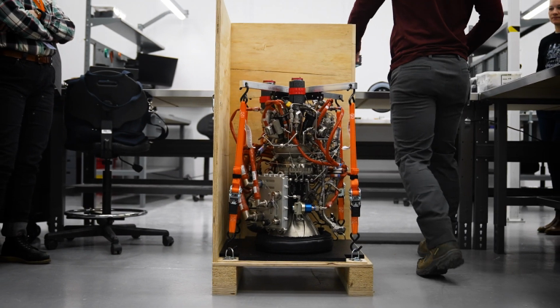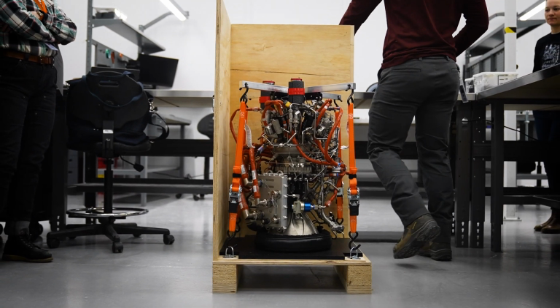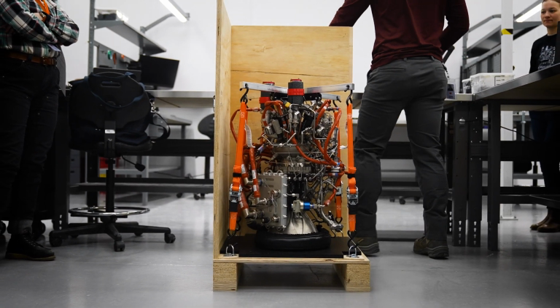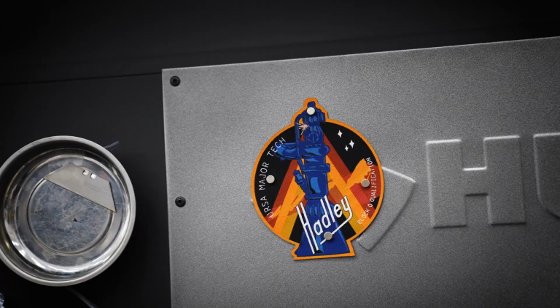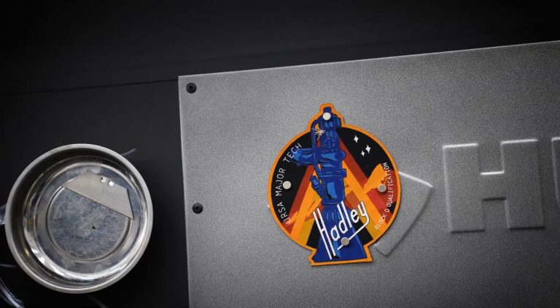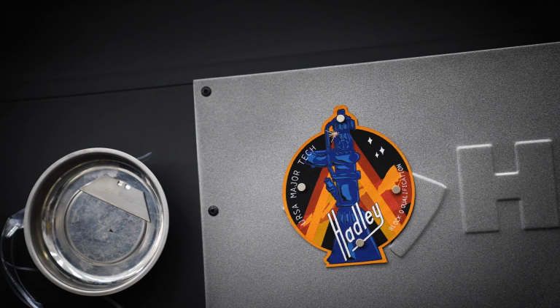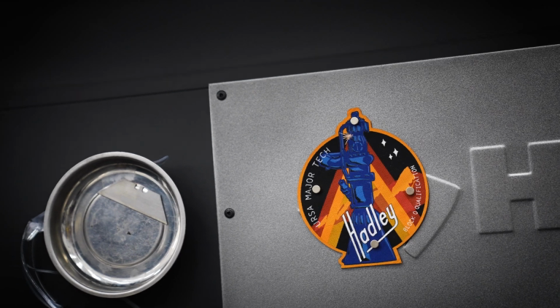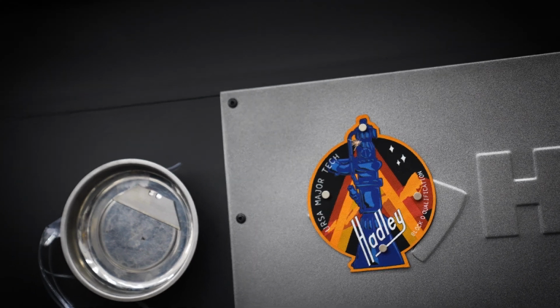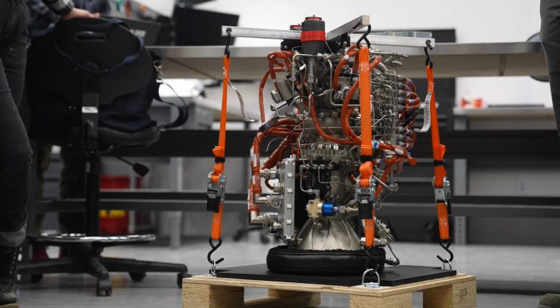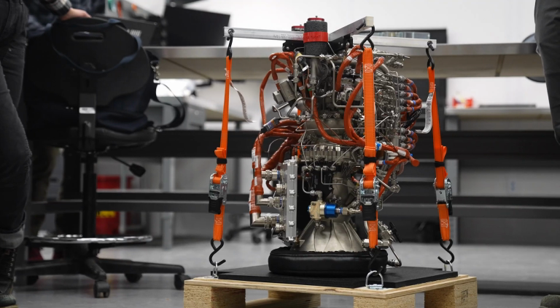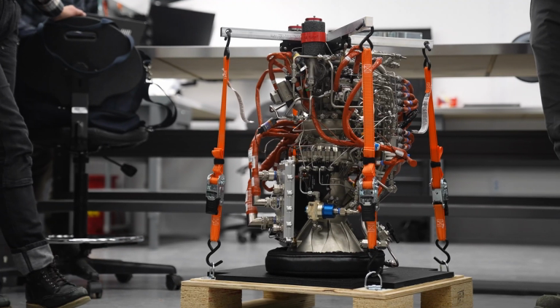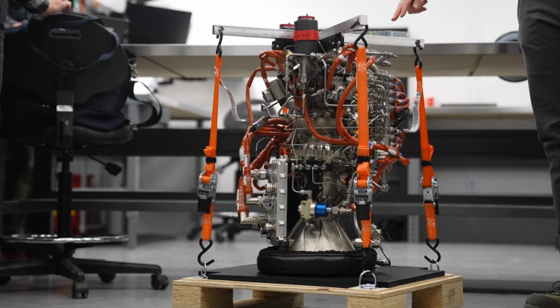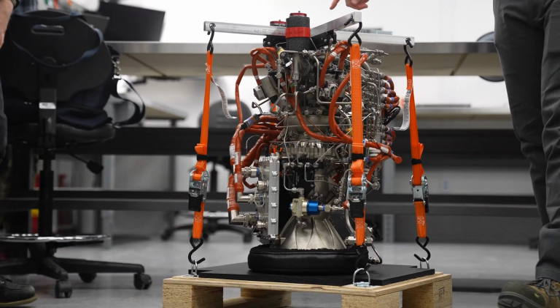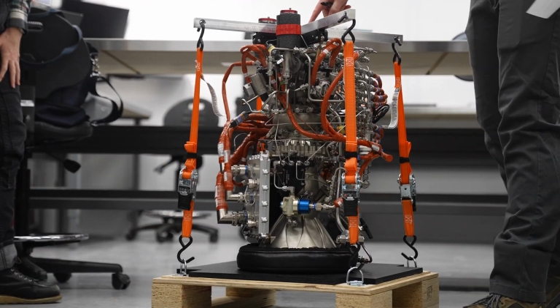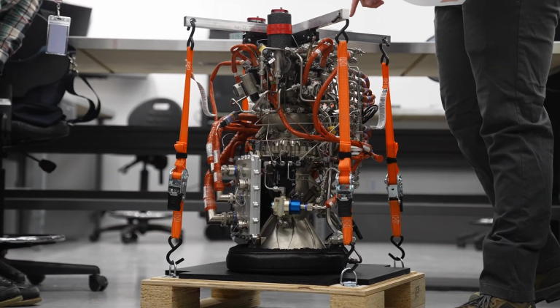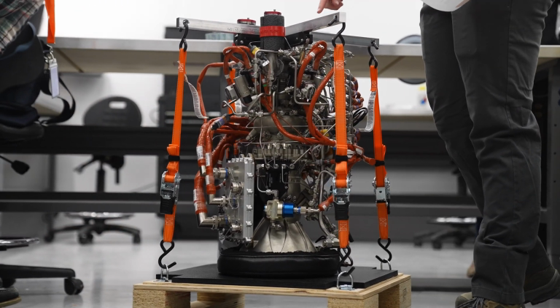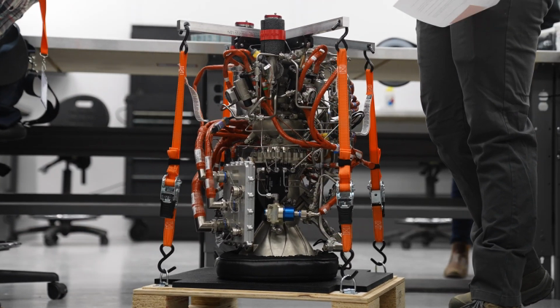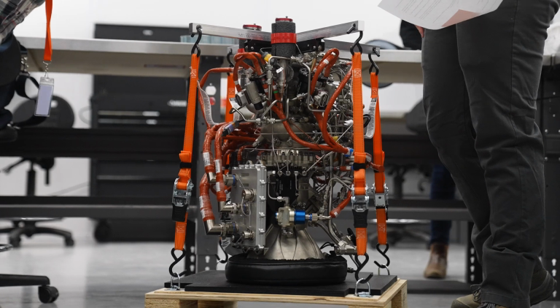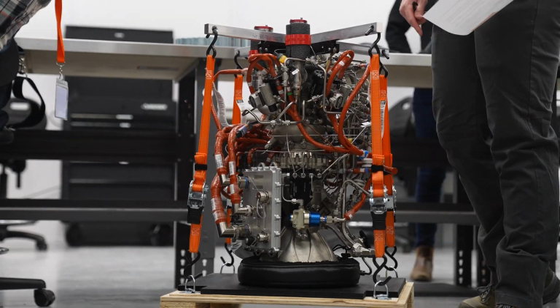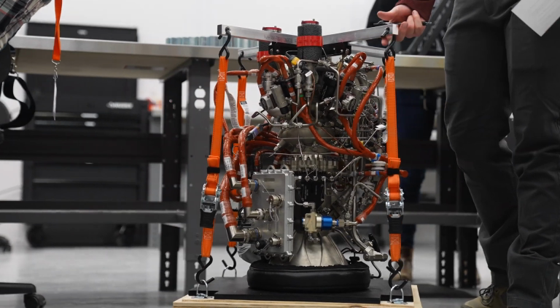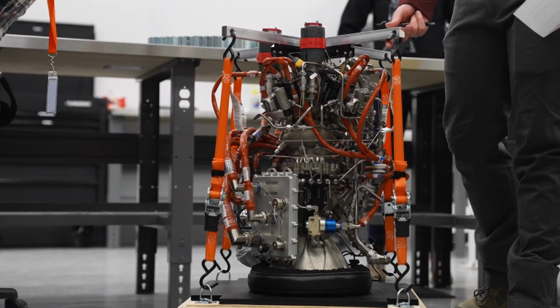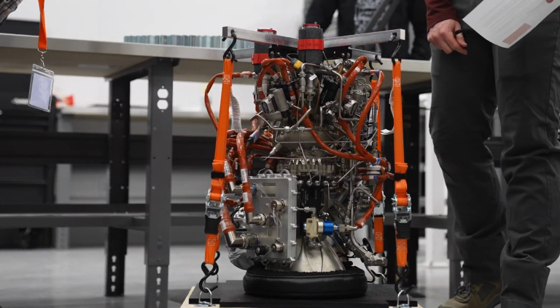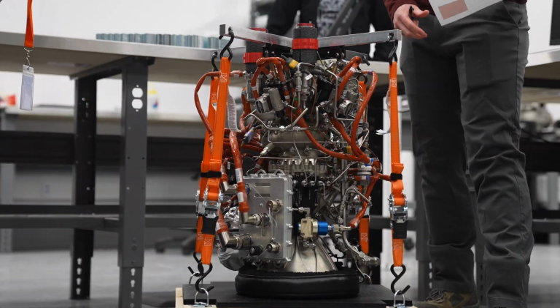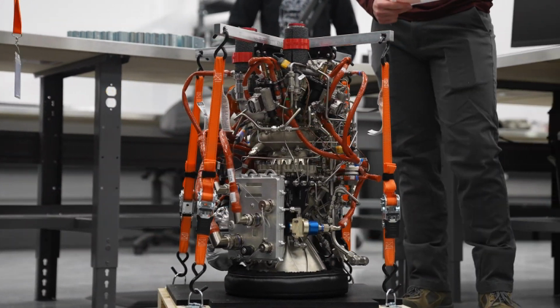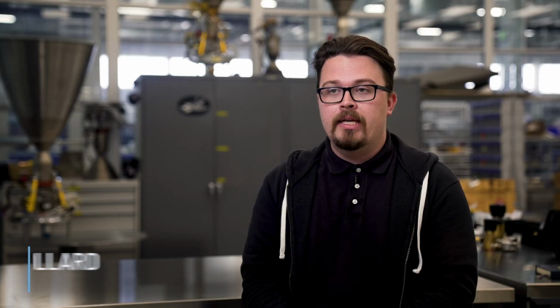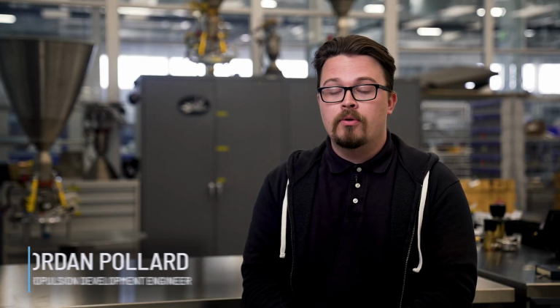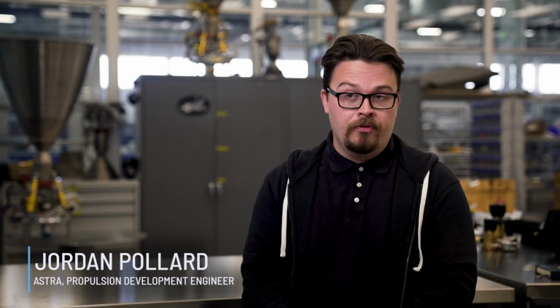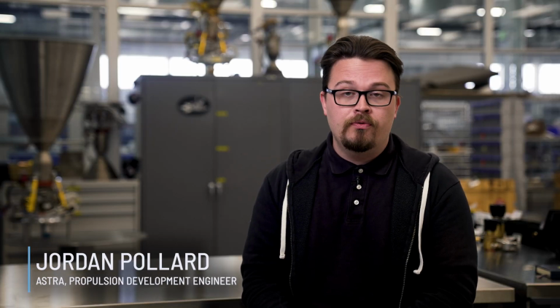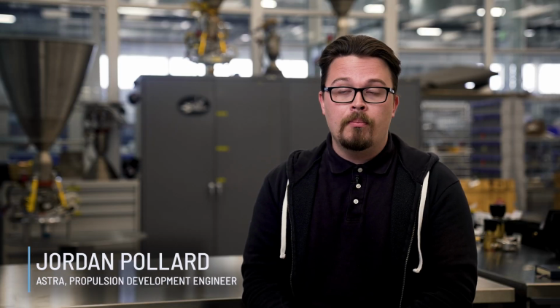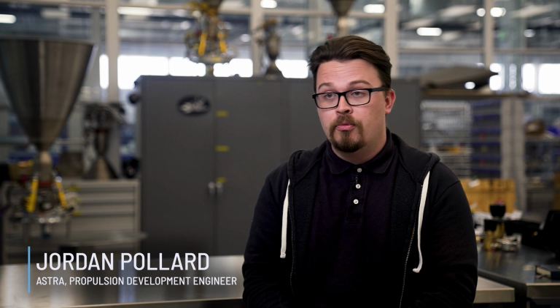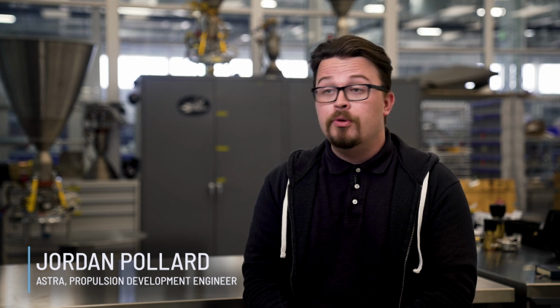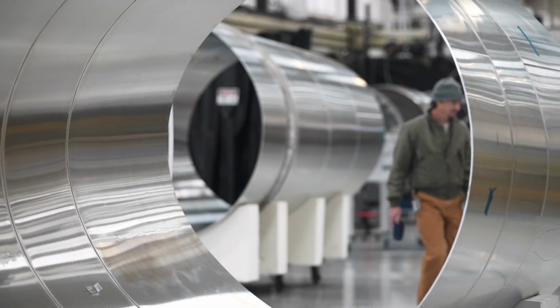Hadley ITV is a 6,500 pound thrust engine. It's our upper stage variant of Hadley, which means it's designed to operate in vacuum. It has free start capability to support that, and we get quite a bit of thrust for much greater fuel efficiency.